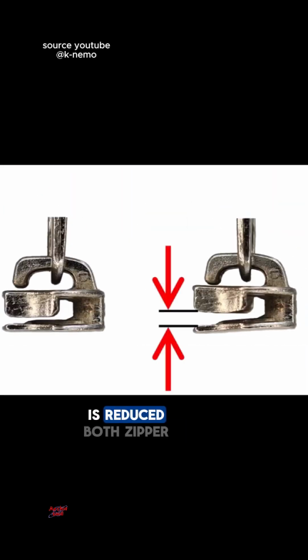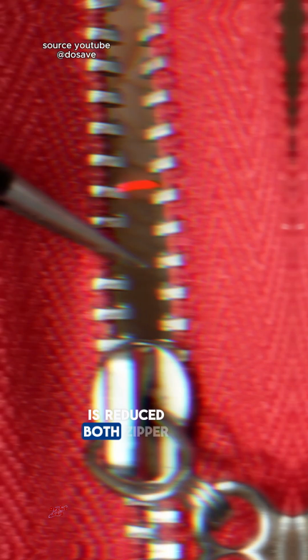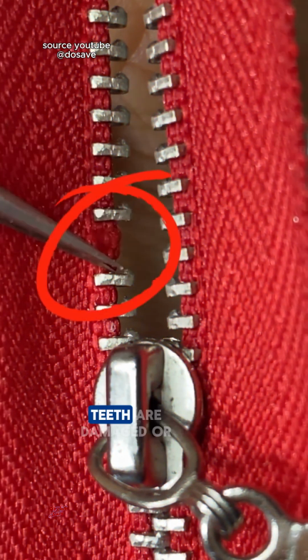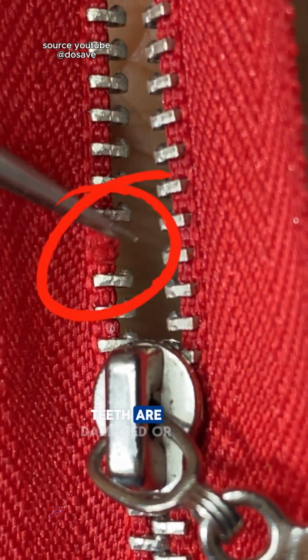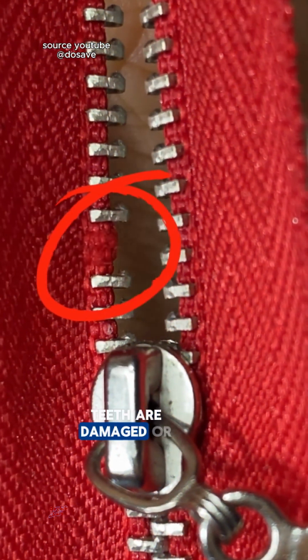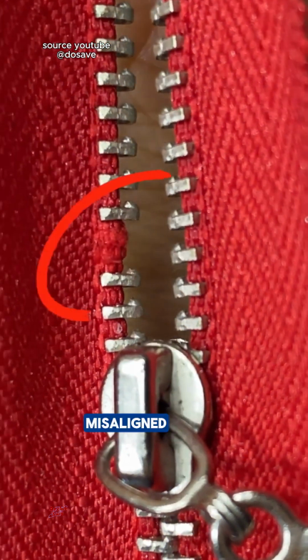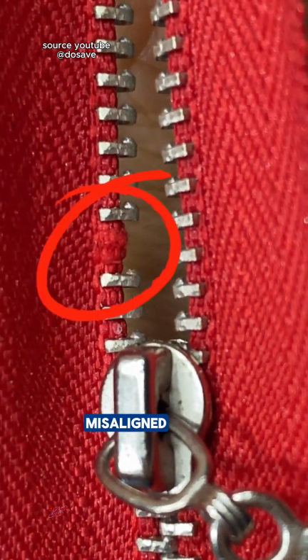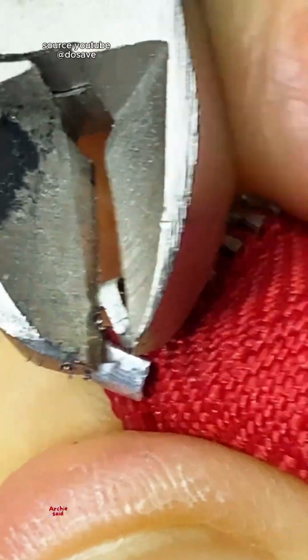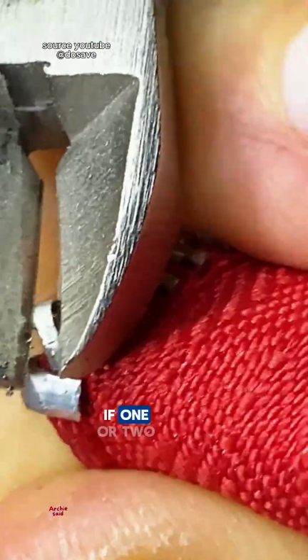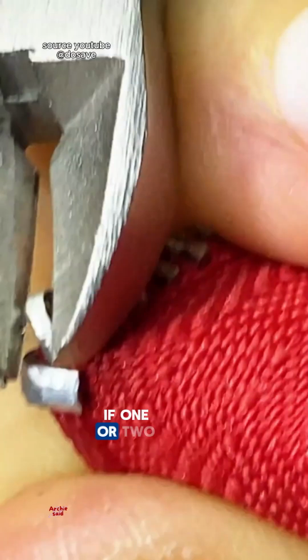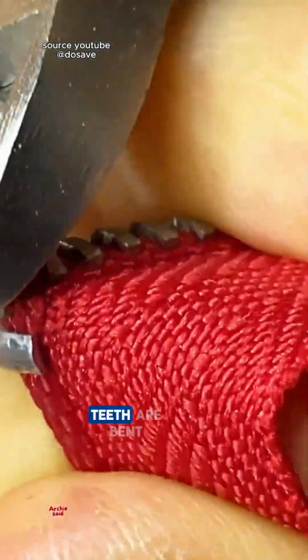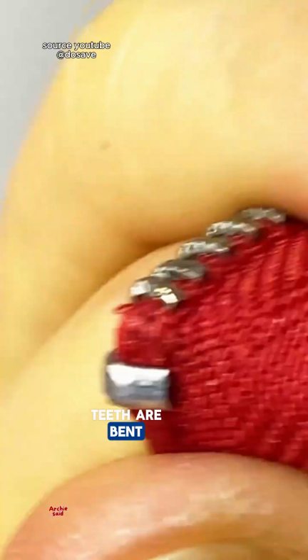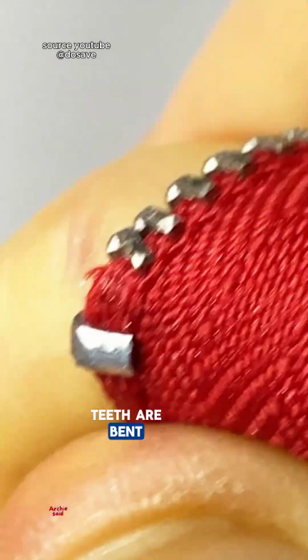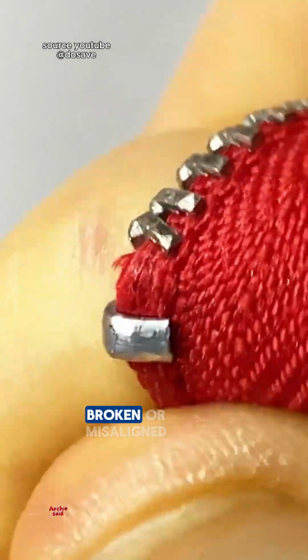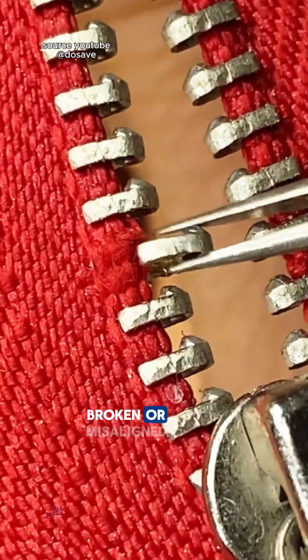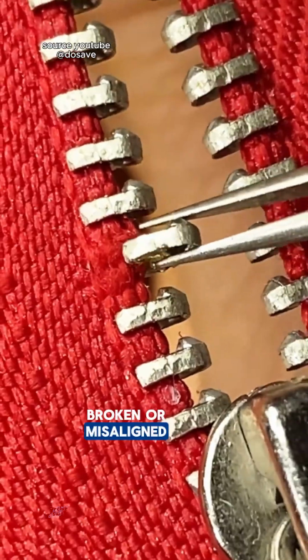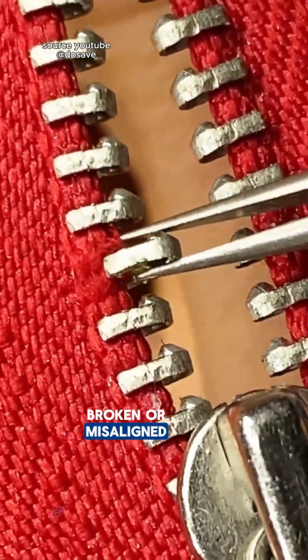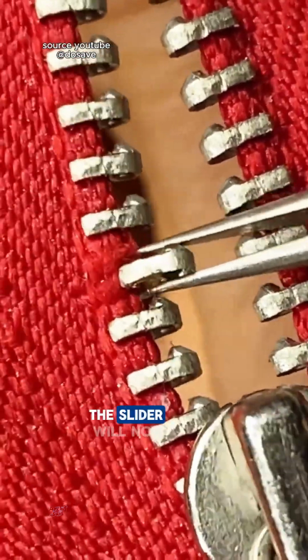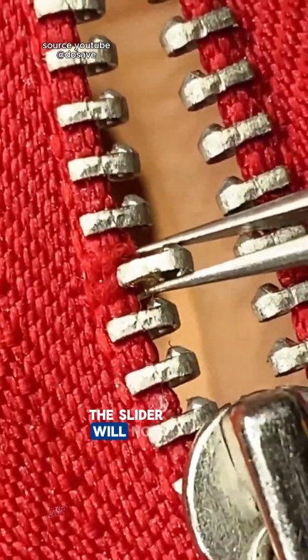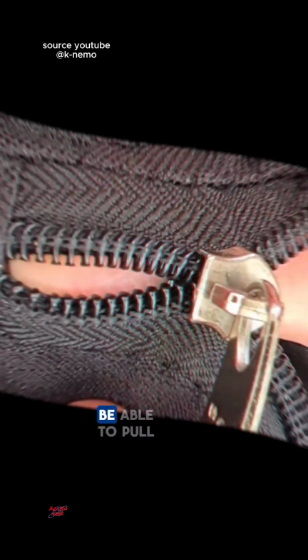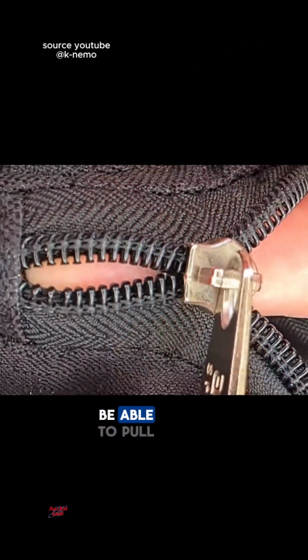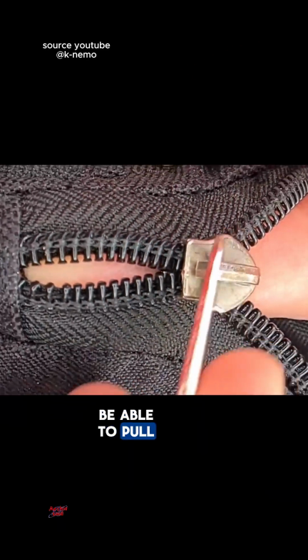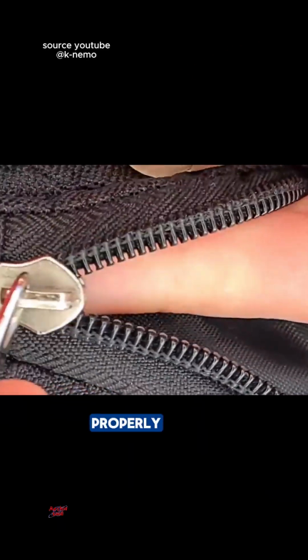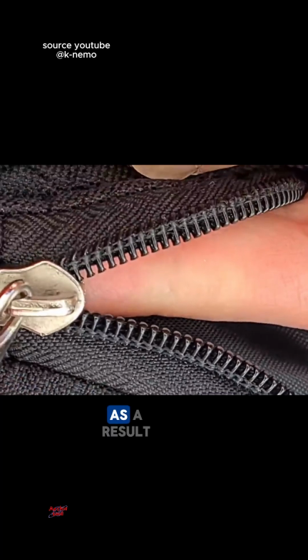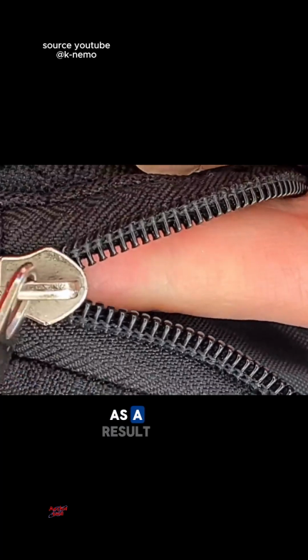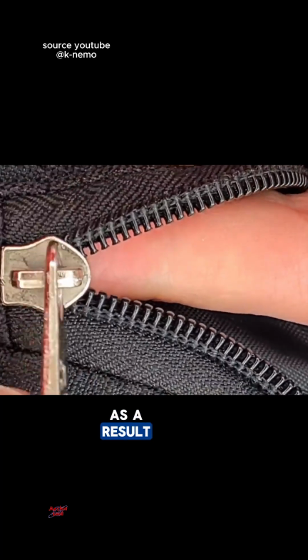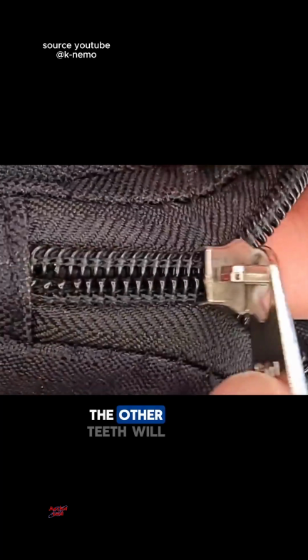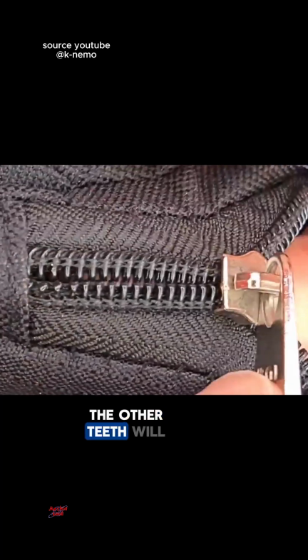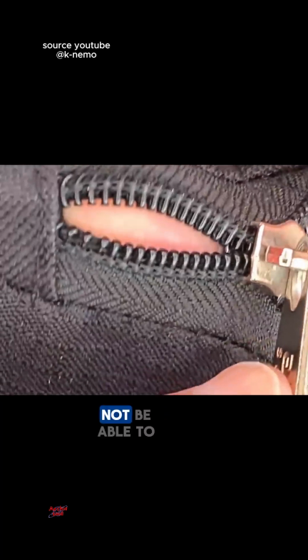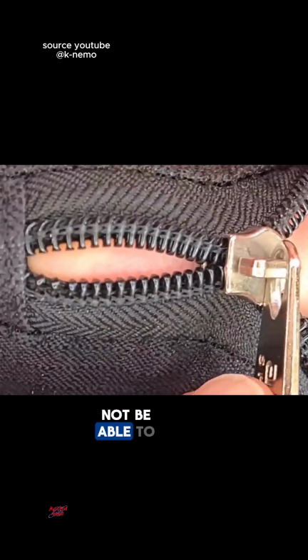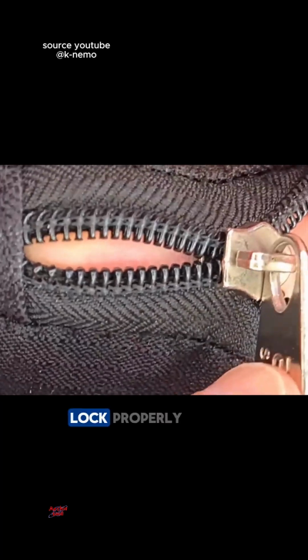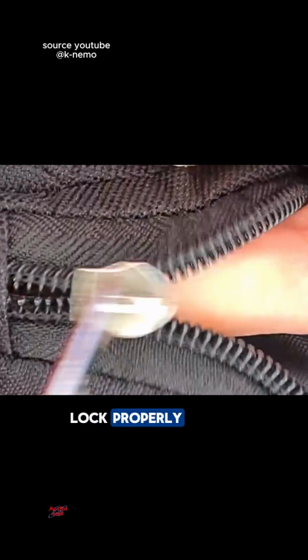Another cause is that zipper teeth are damaged or misaligned. If one or two teeth are bent, broken, or misaligned, the slider will not be able to pull properly. As a result, the other teeth will not be able to lock properly either.